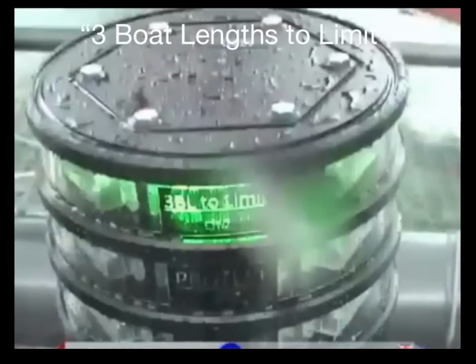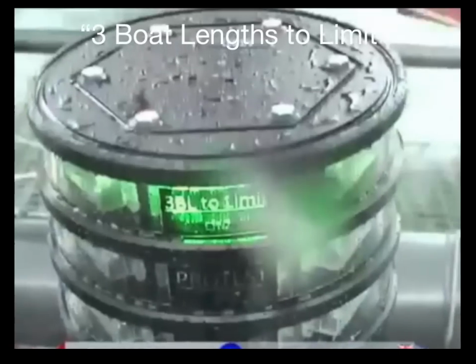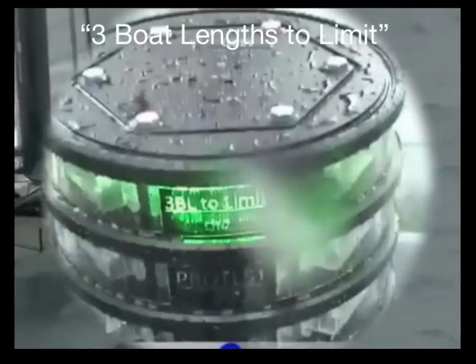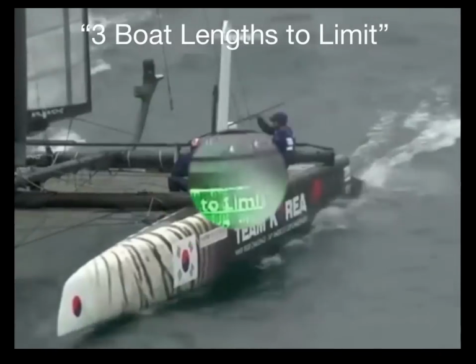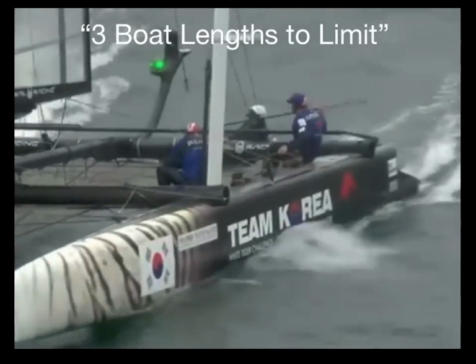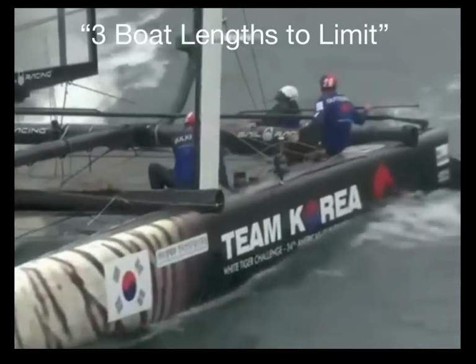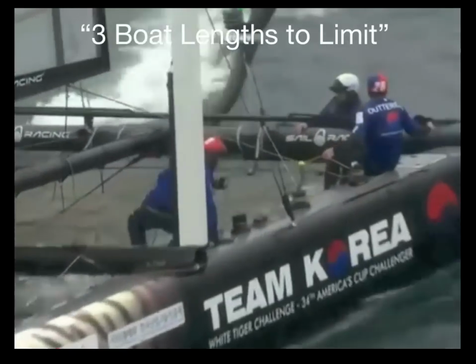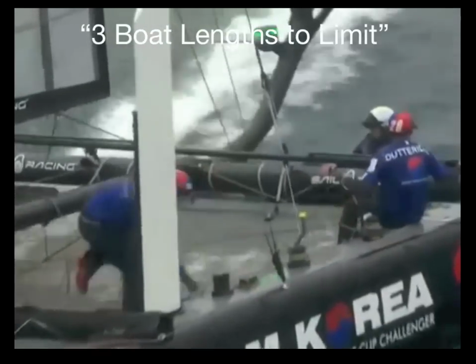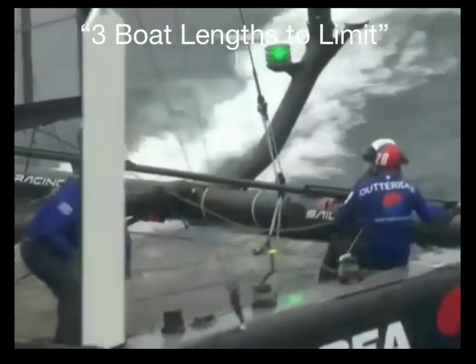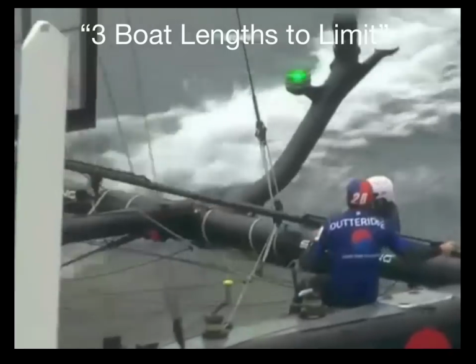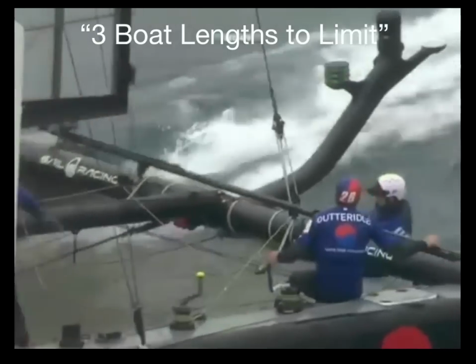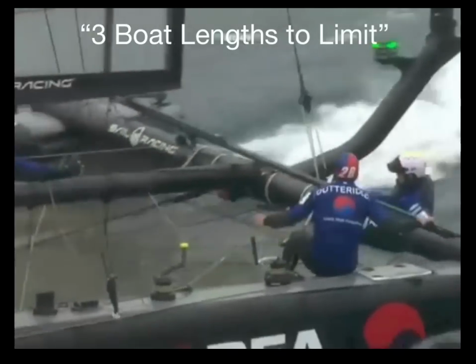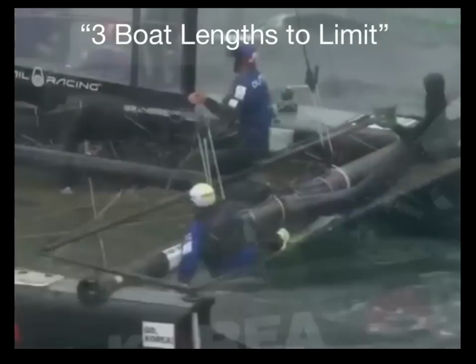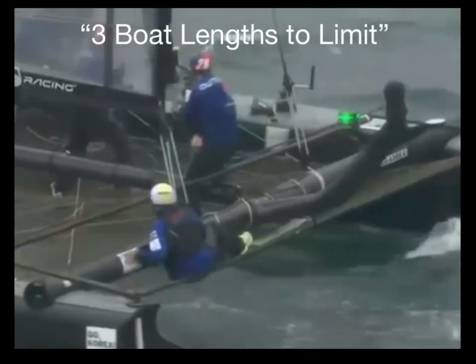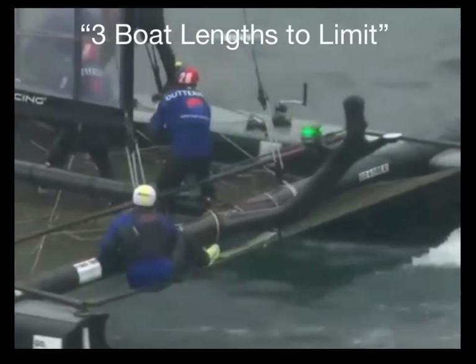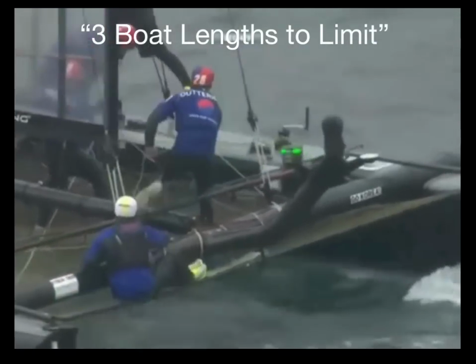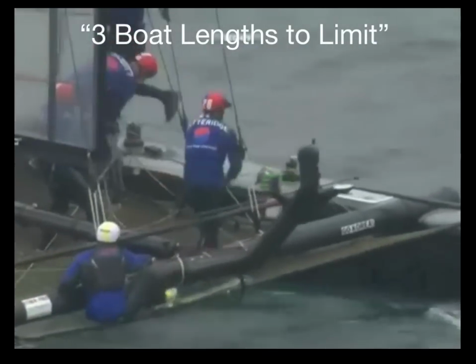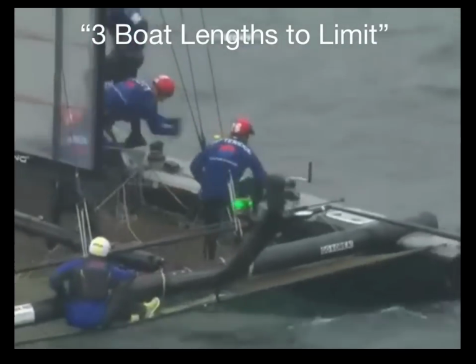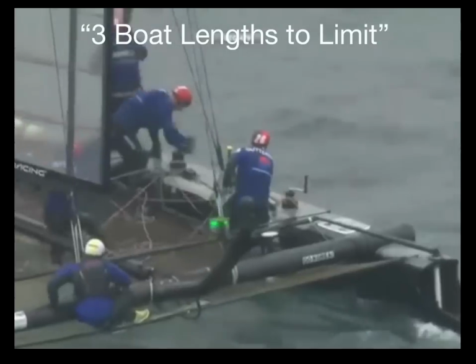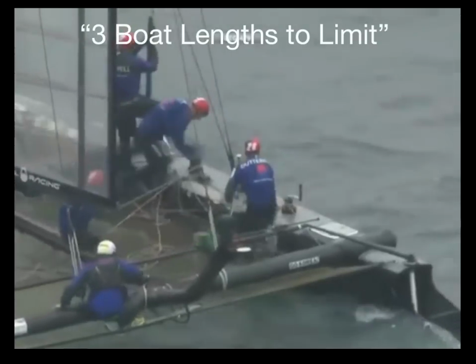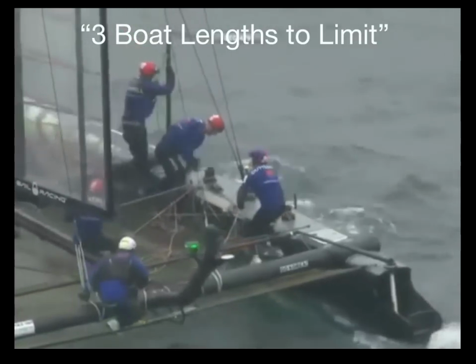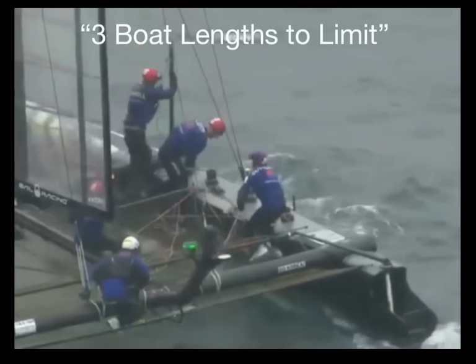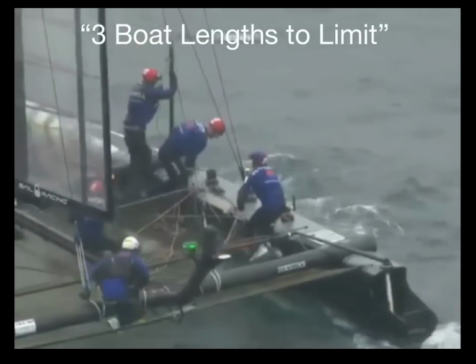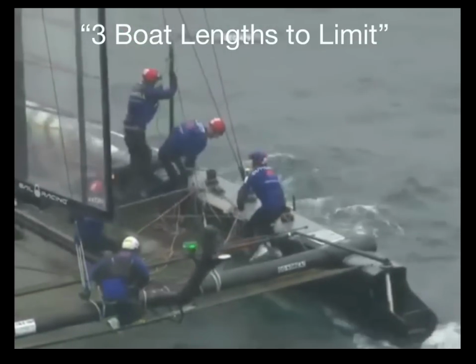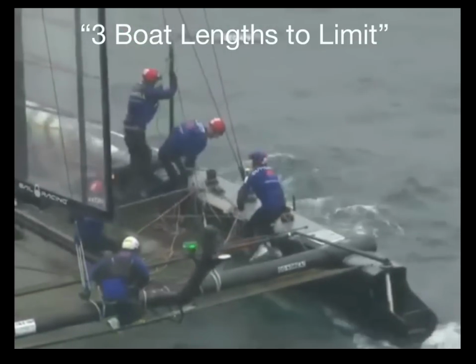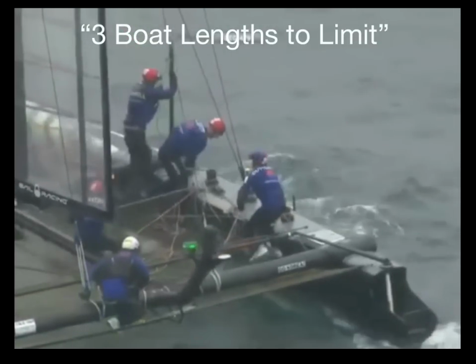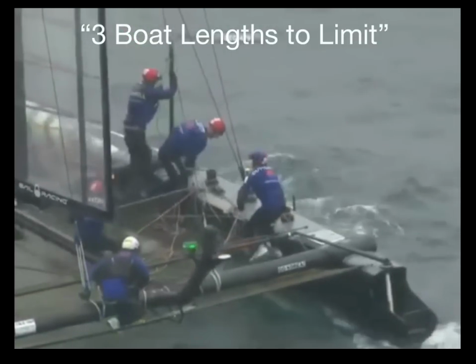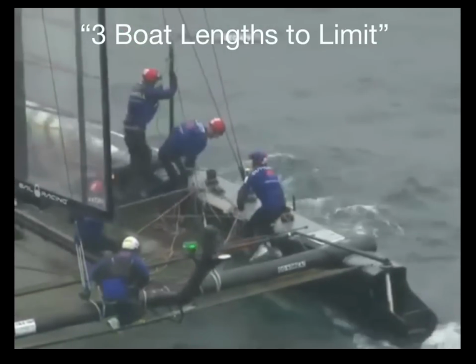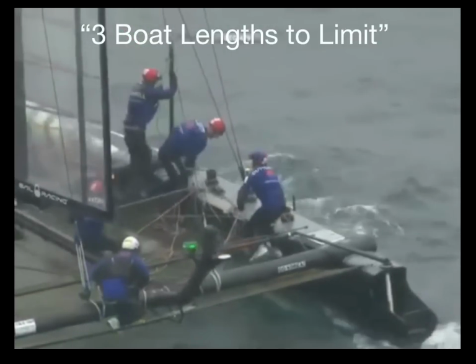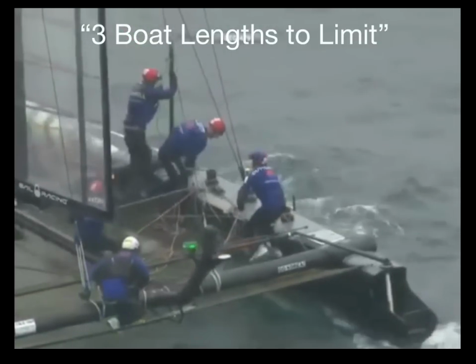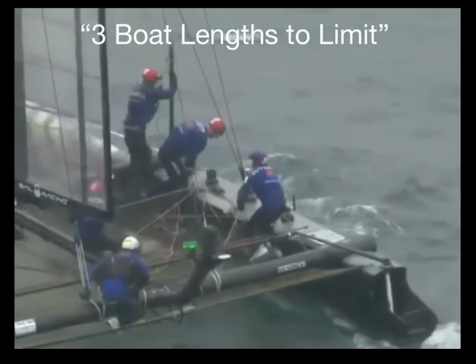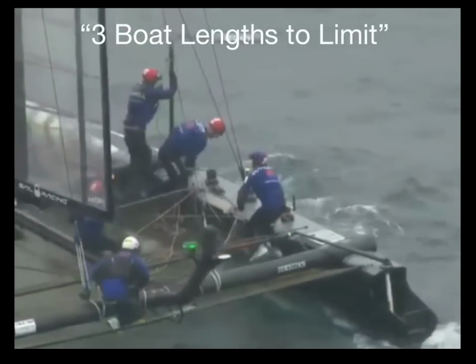This clip is not Artemis, but I wanted you to see the green light. It means this boat has rights to room to tack. But the seas were rough and maybe China Team didn't see Artemis' light.